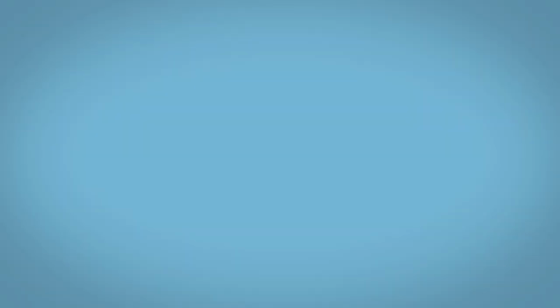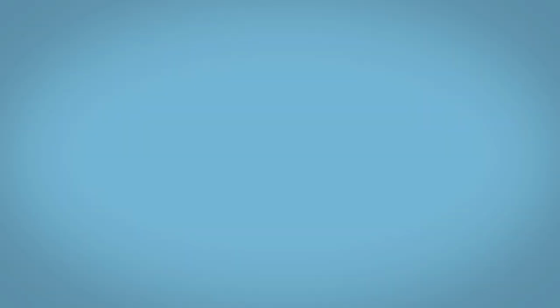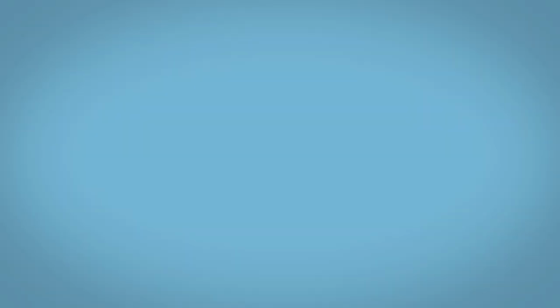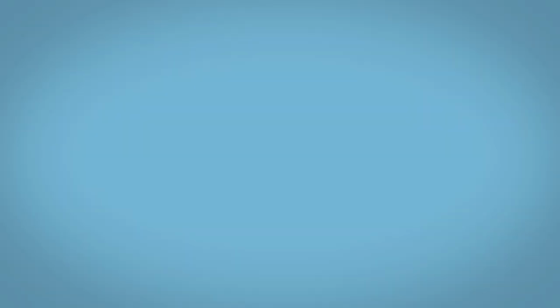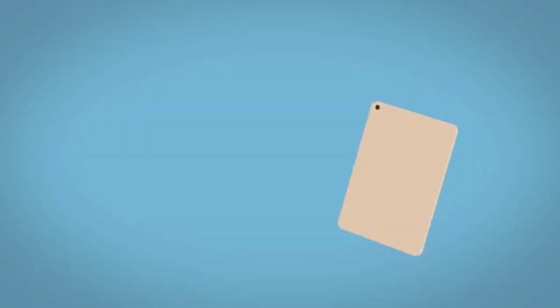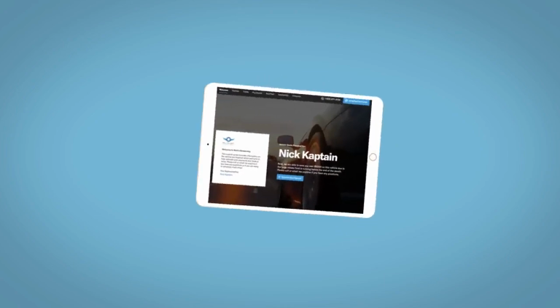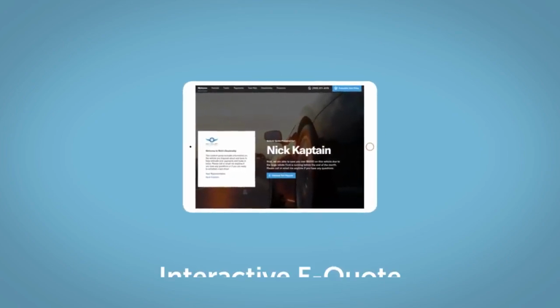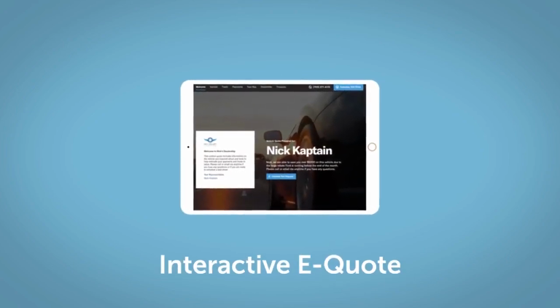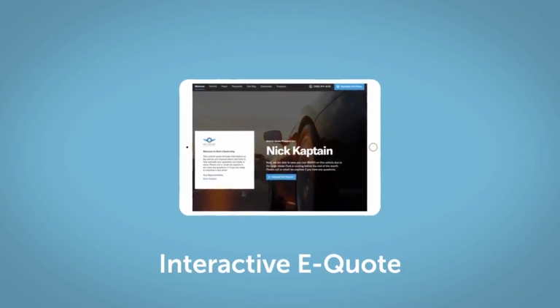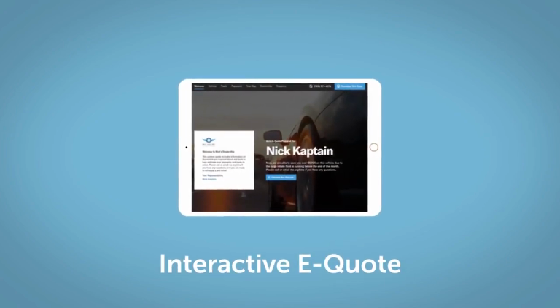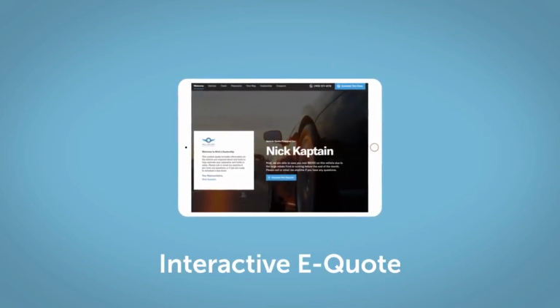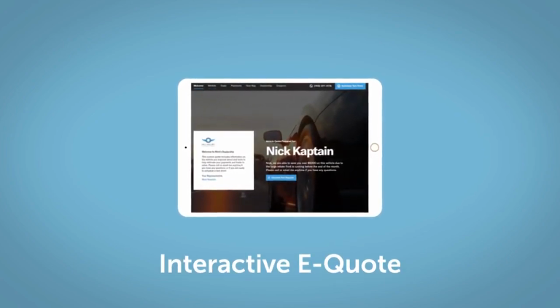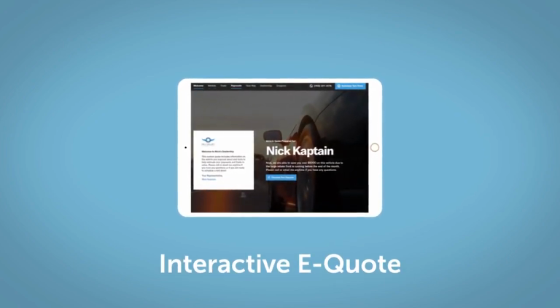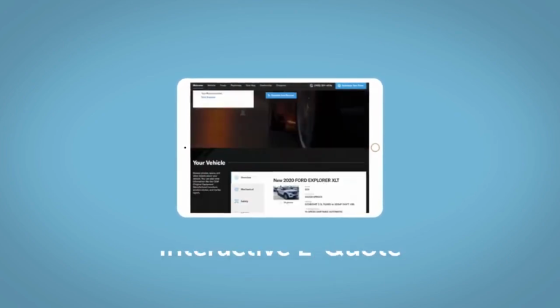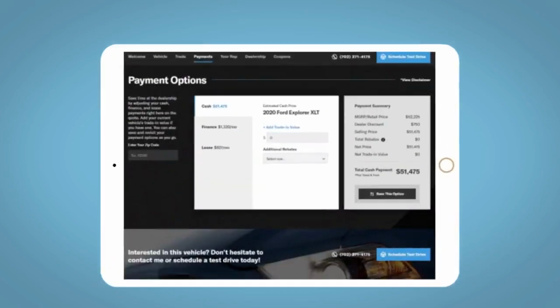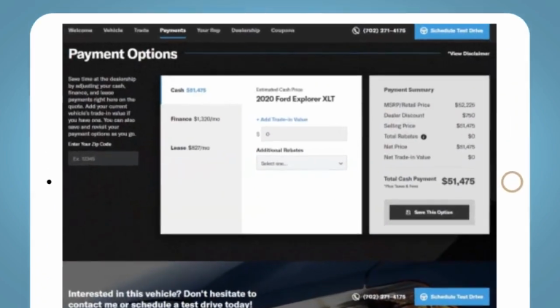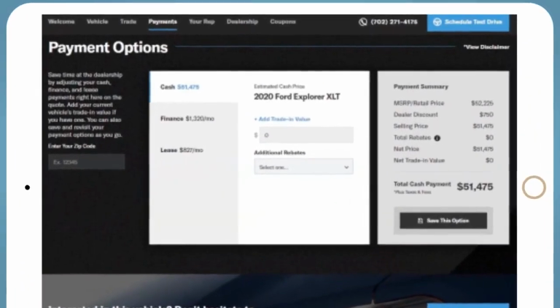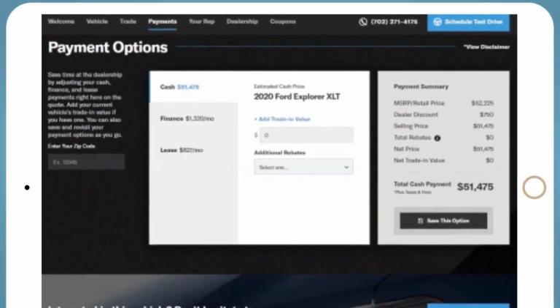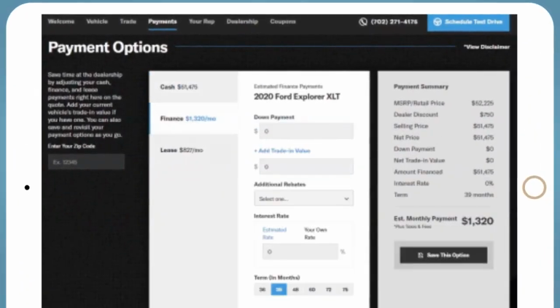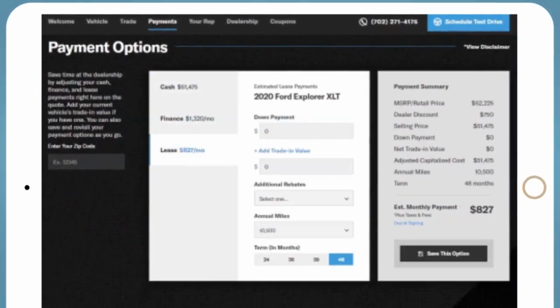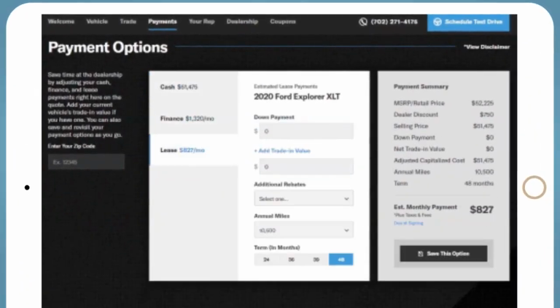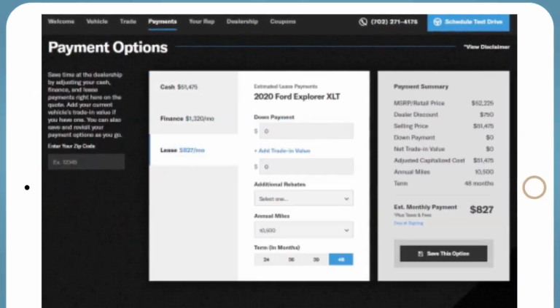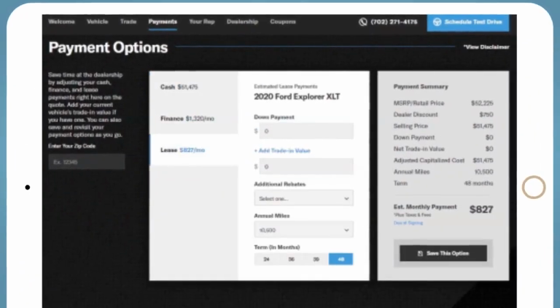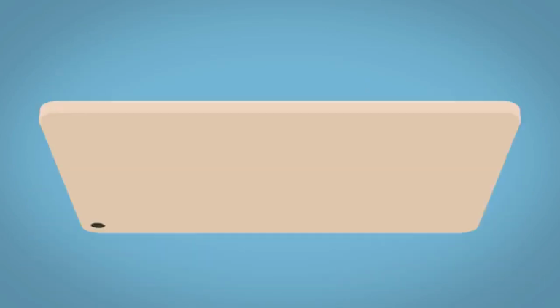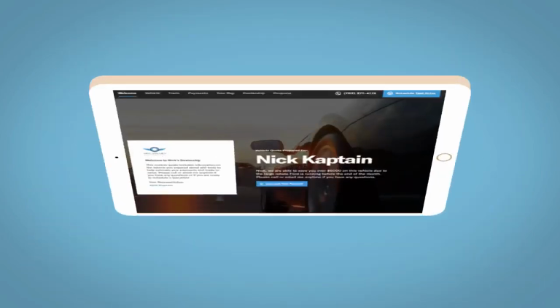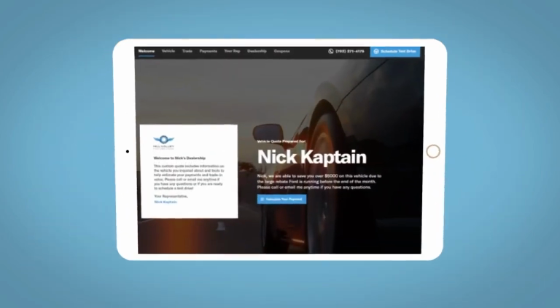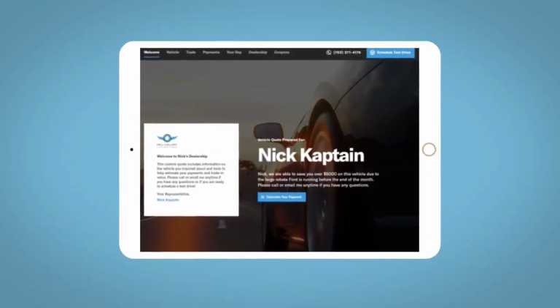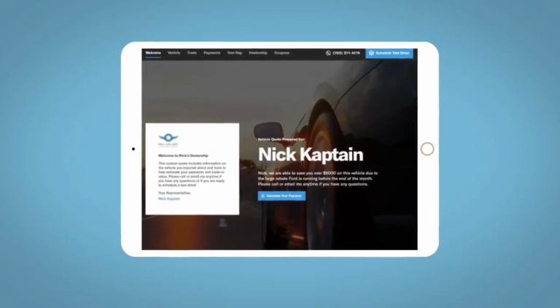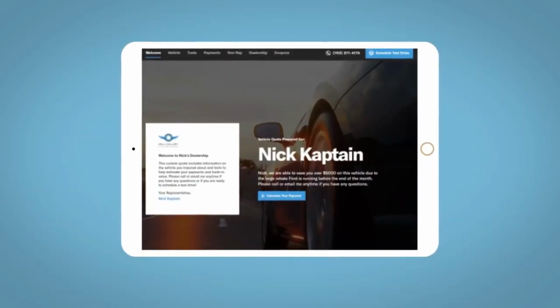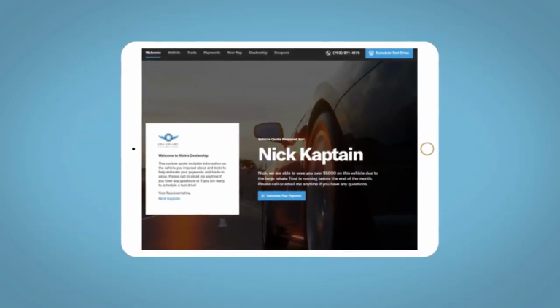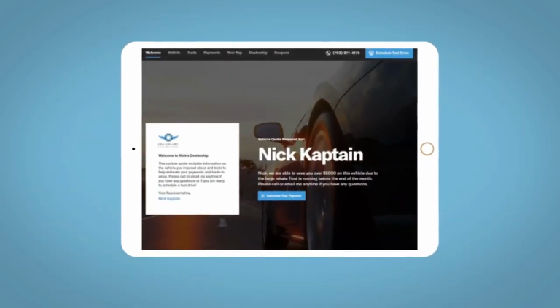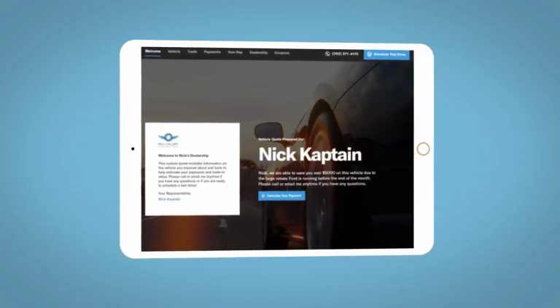If you like this vehicle, we'd be happy to send you a personalized interactive e-quote that allows you to quickly and easily calculate the cash, finance, and lease options available to you. All incentives and rebates will be right at your fingertips, along with the ability to value your trade and learn about your potential salesperson.